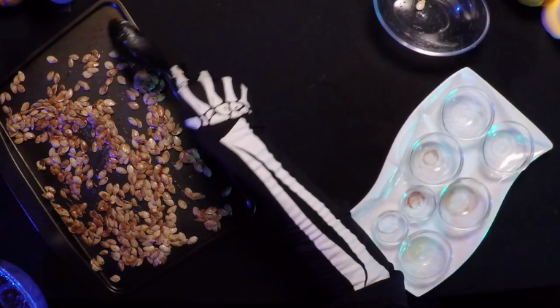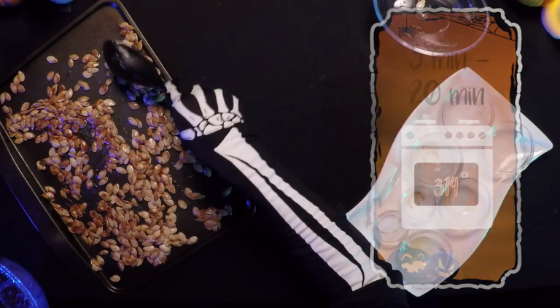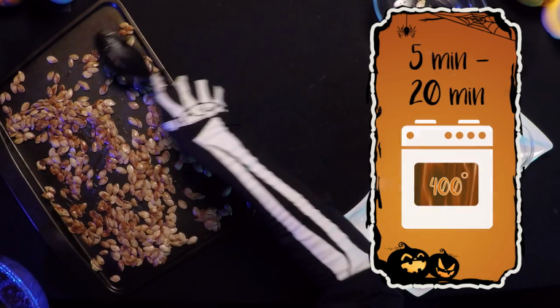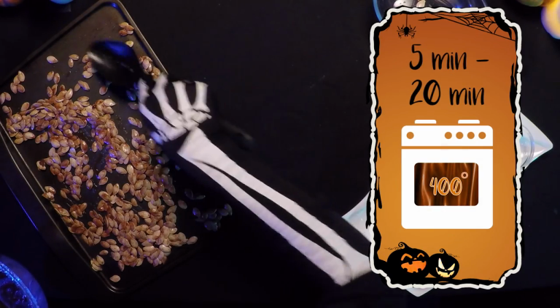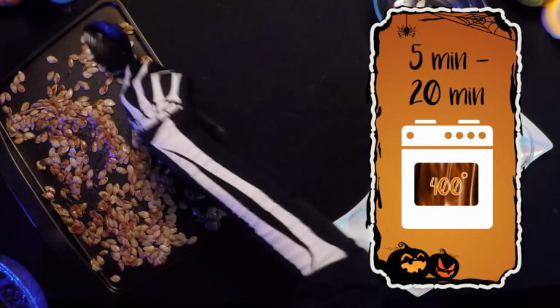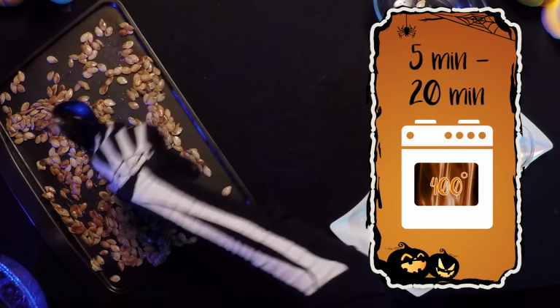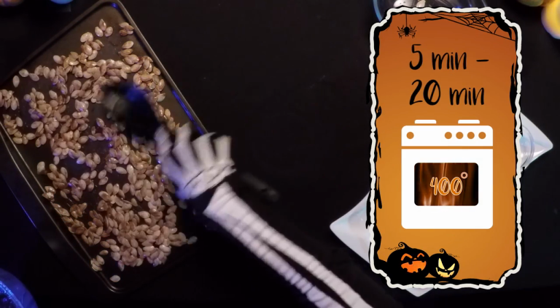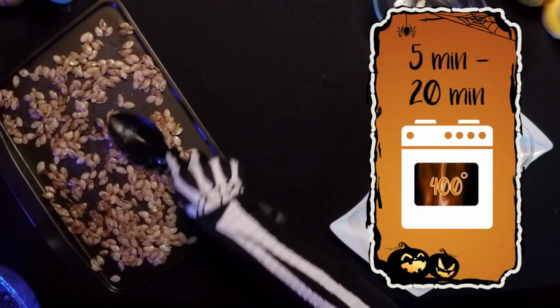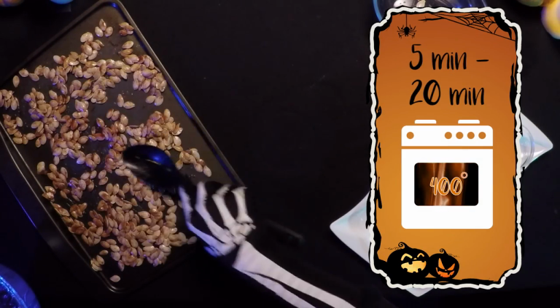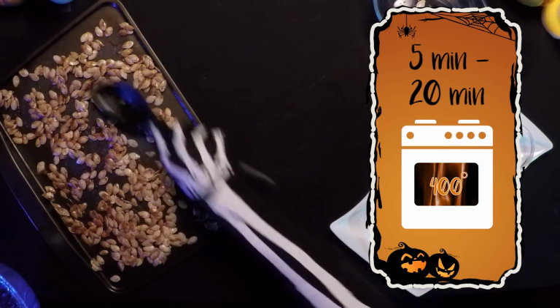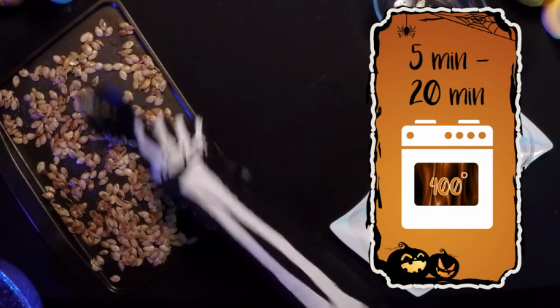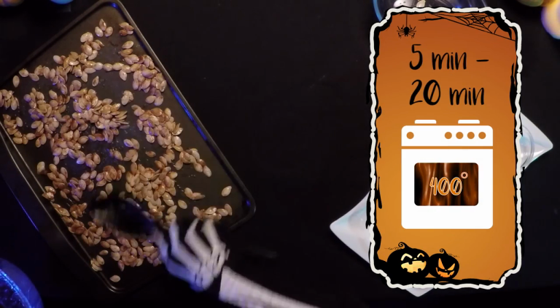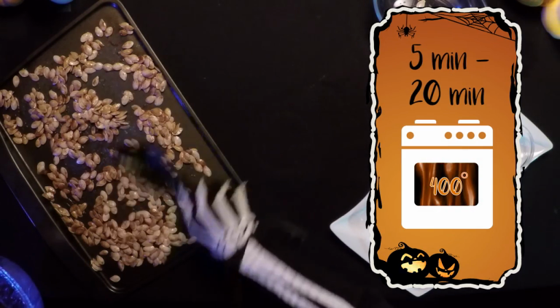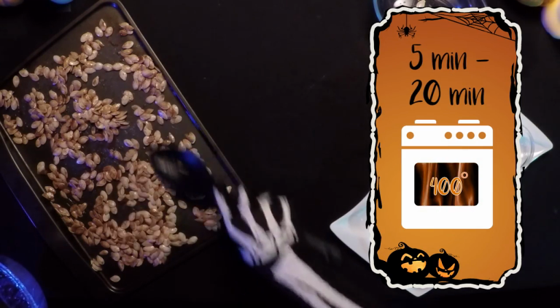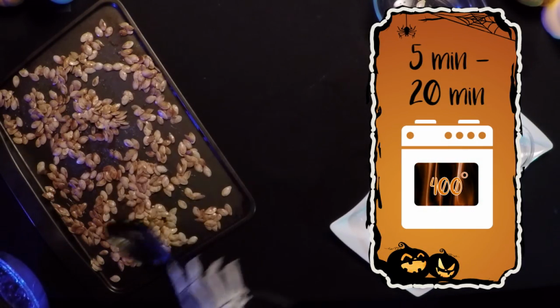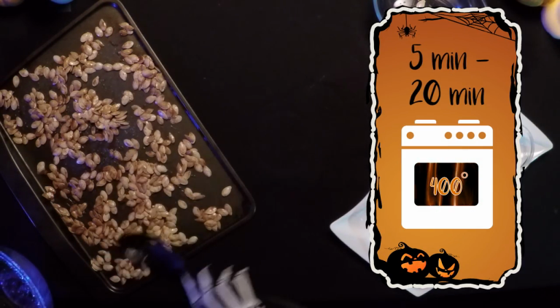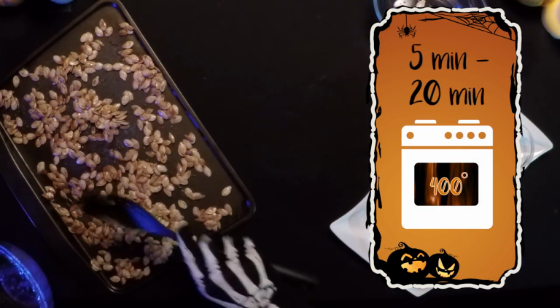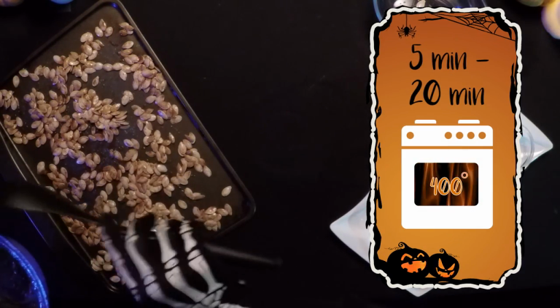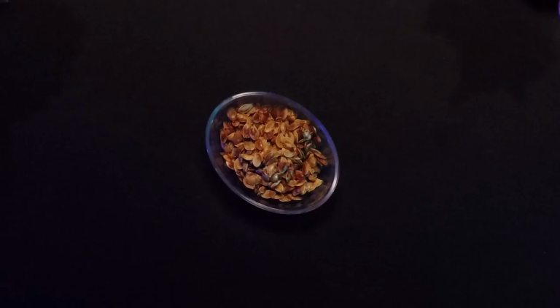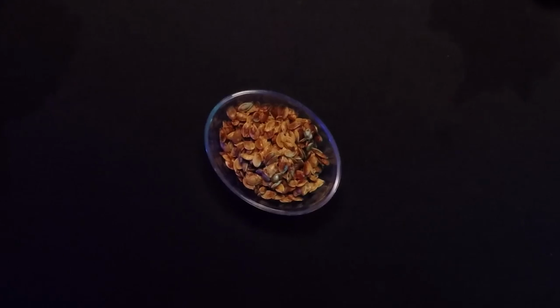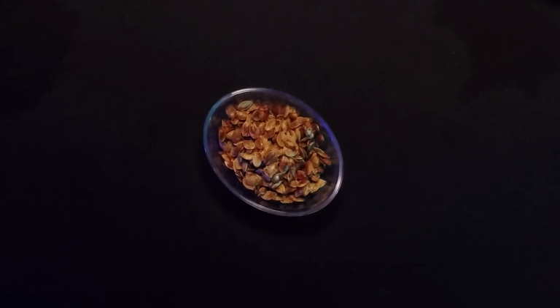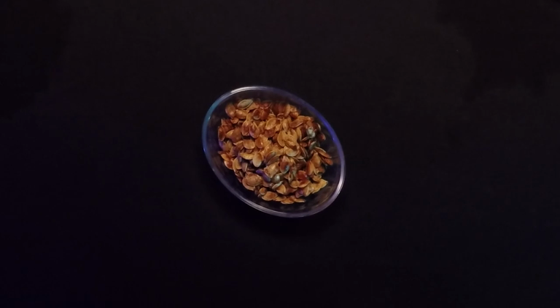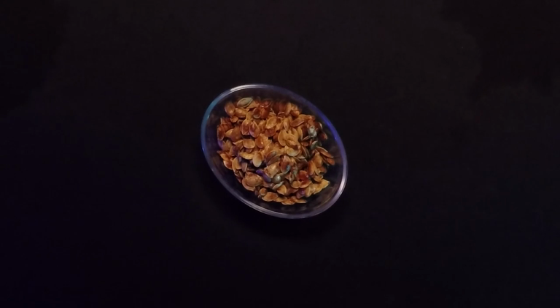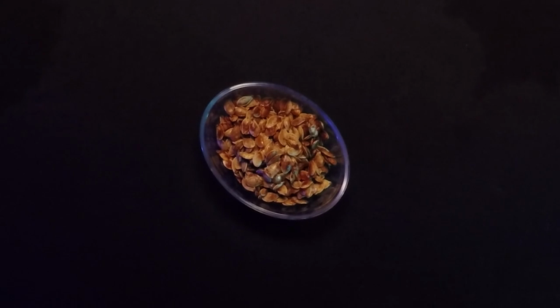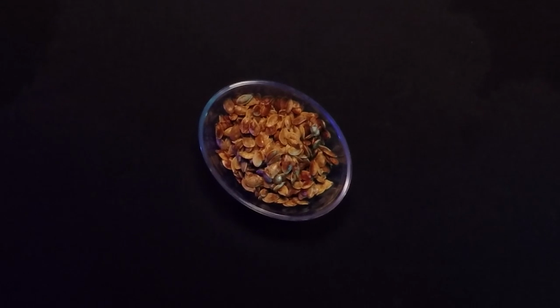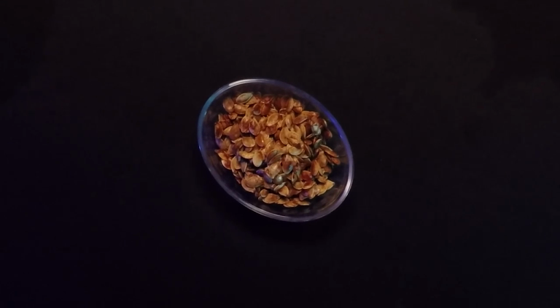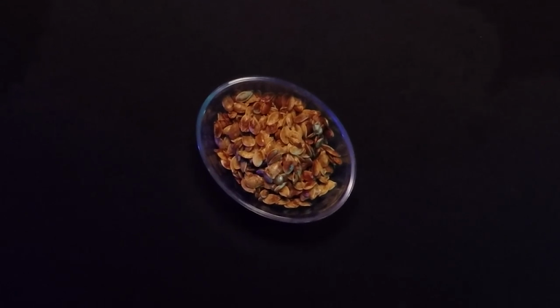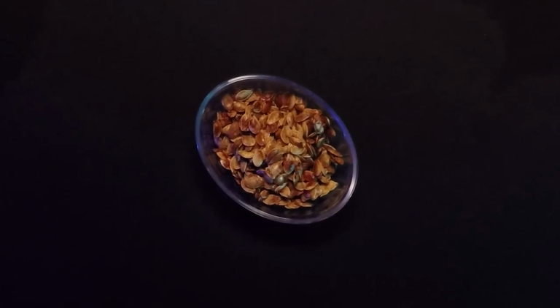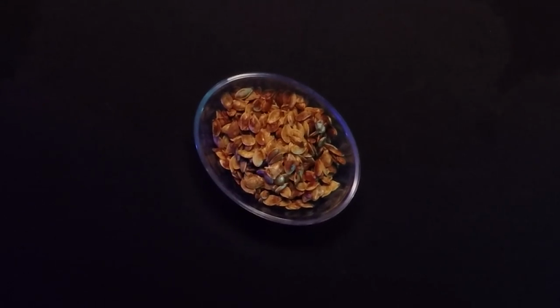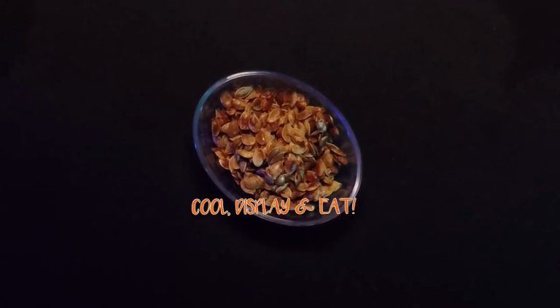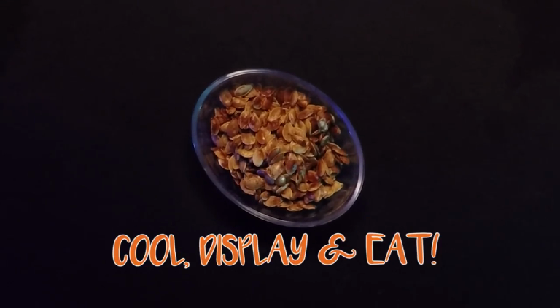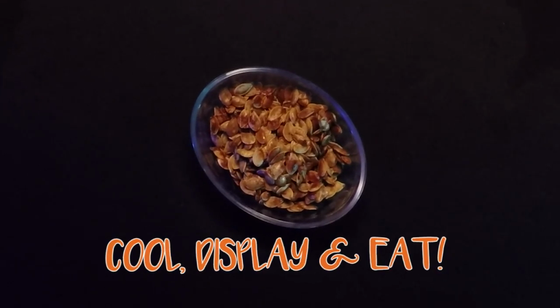With the slotted spoon, scoop the seeds and spread evenly on your roasting pans. Bake on the top rack of the oven until the seeds begin to brown, 5 to 20 minutes, depending on the size of the seeds. When lightly browned, remove the pan from the oven and let them cool.